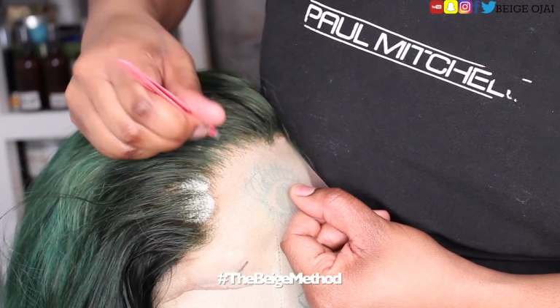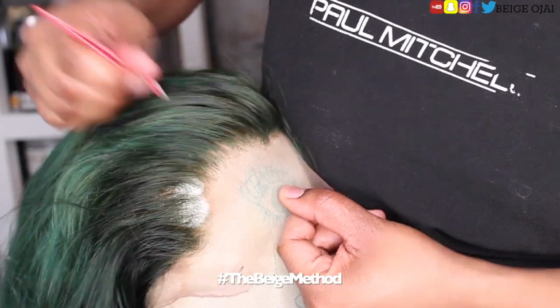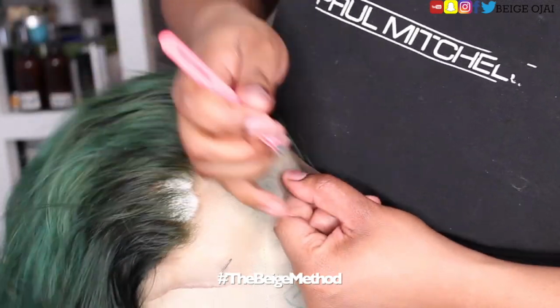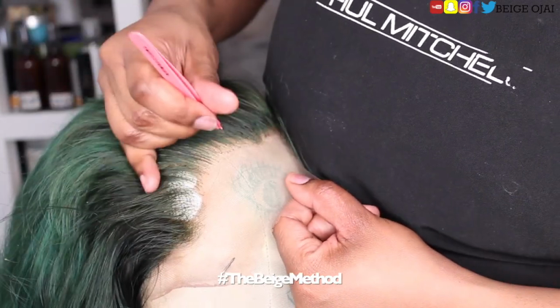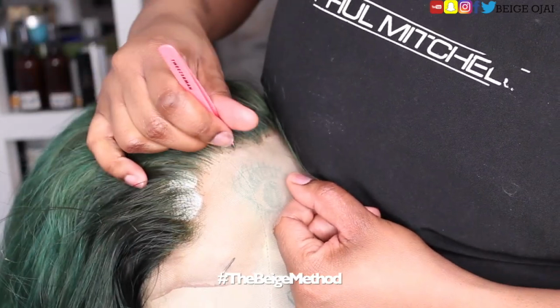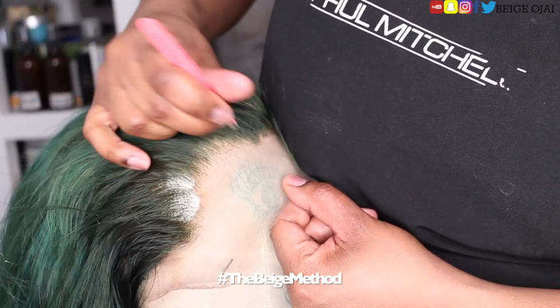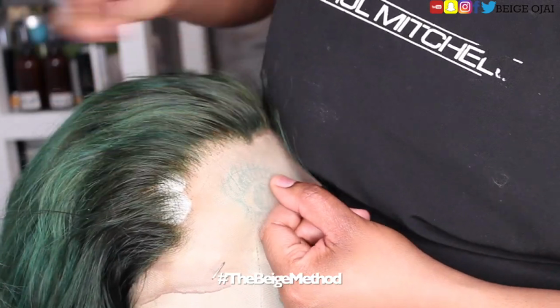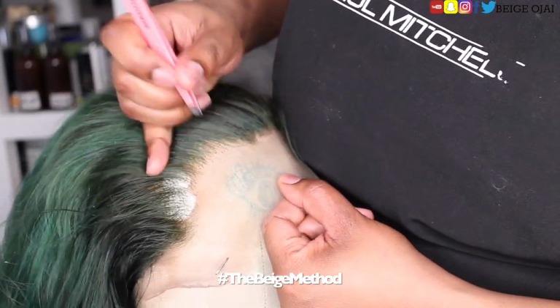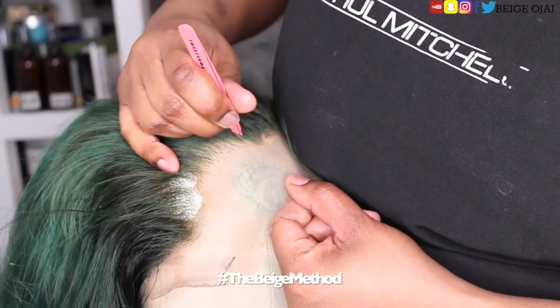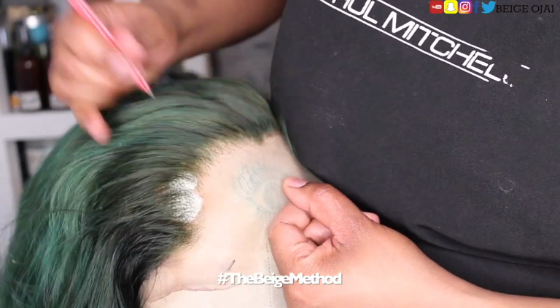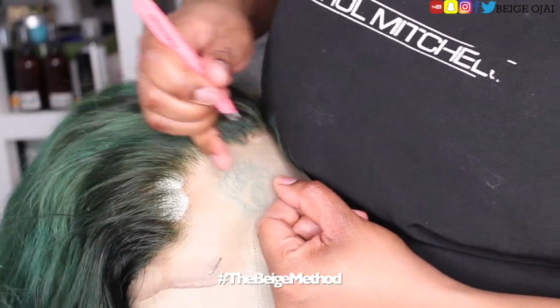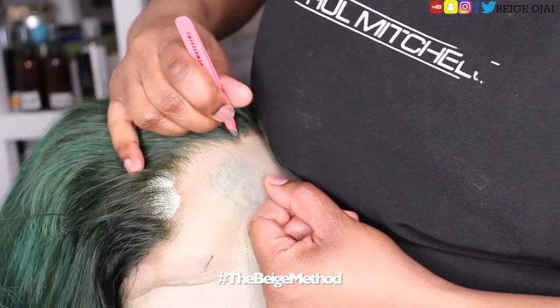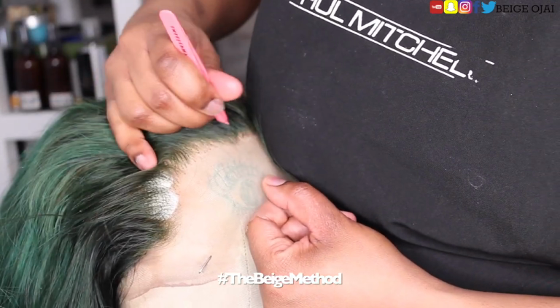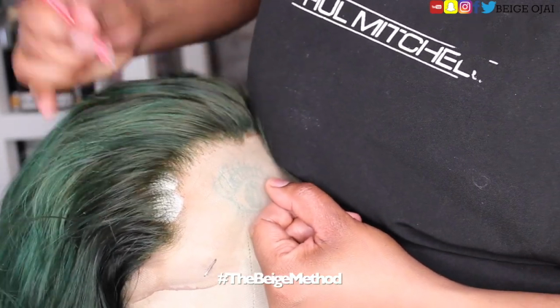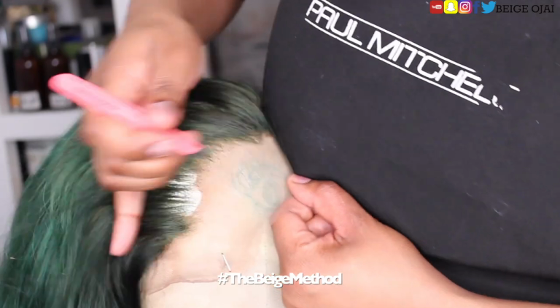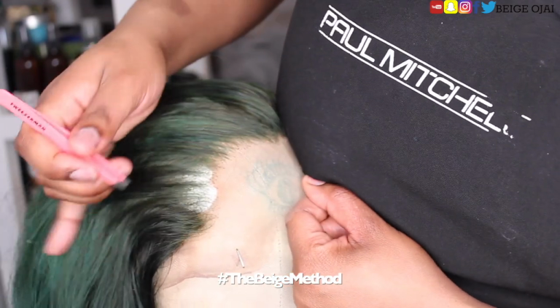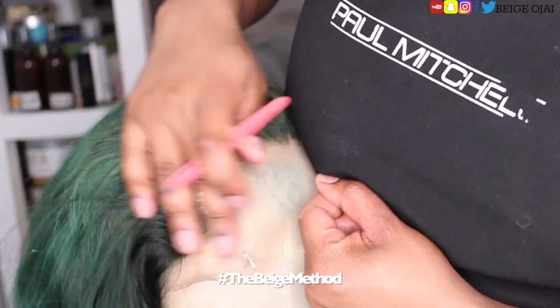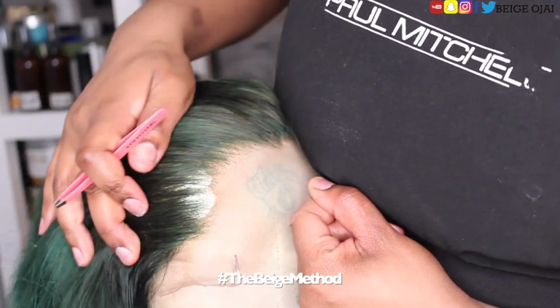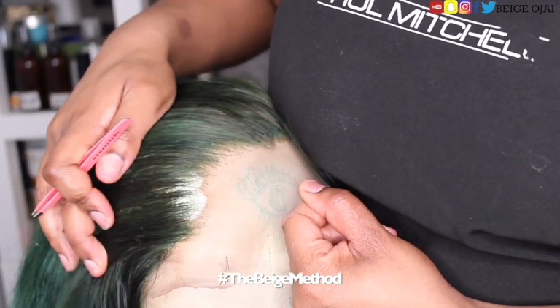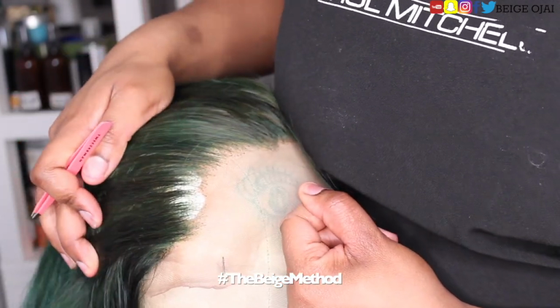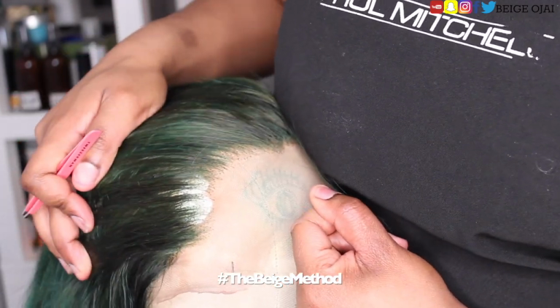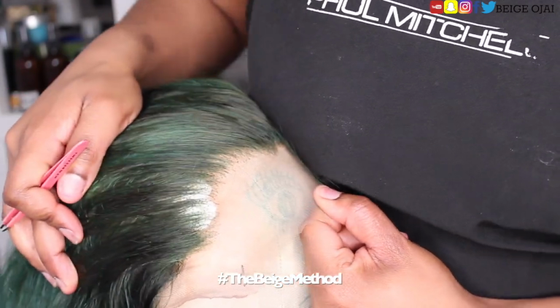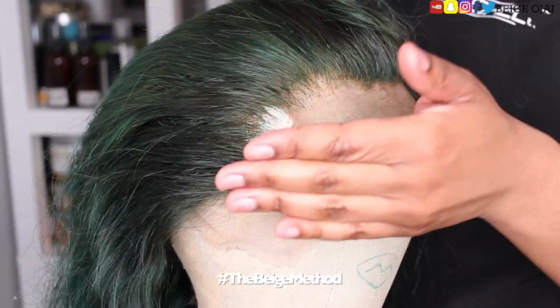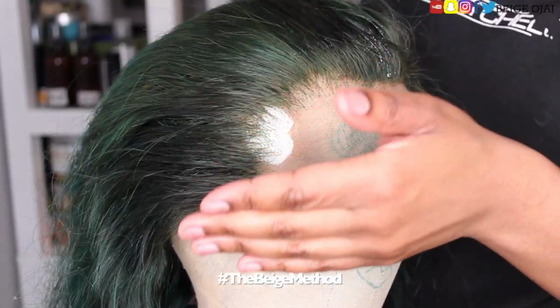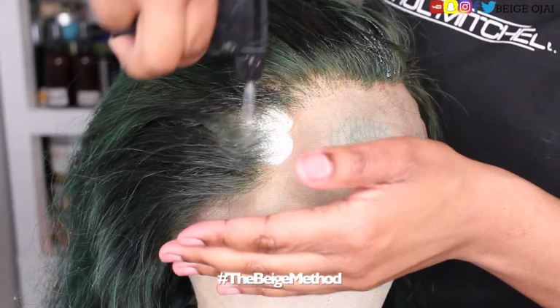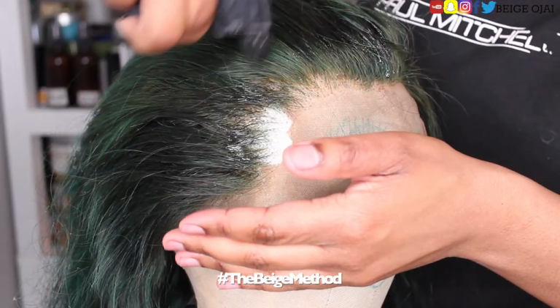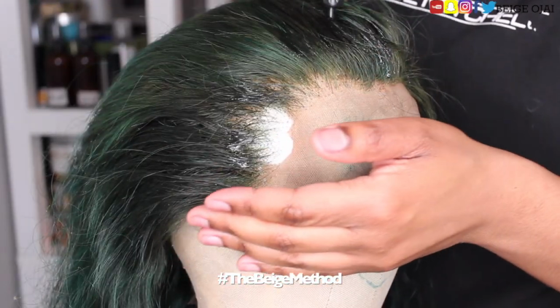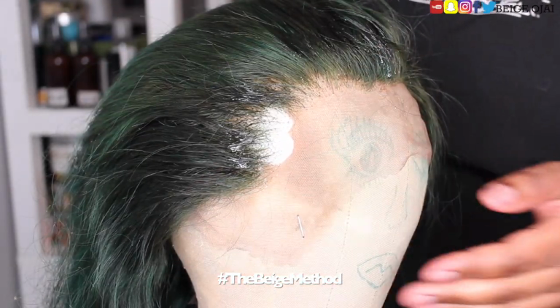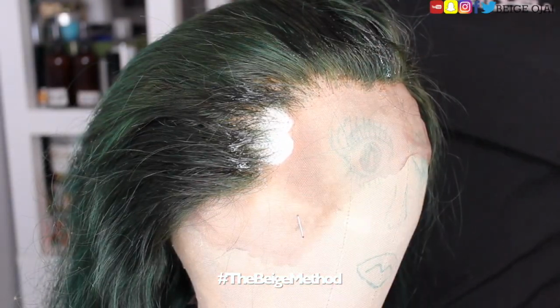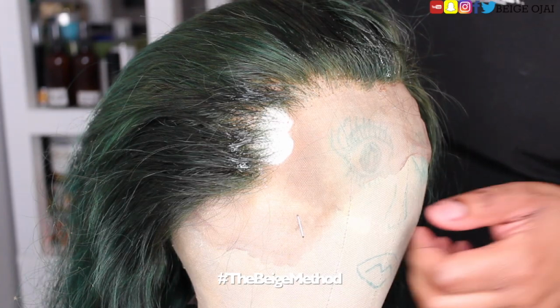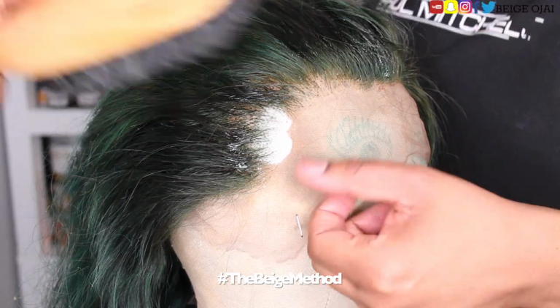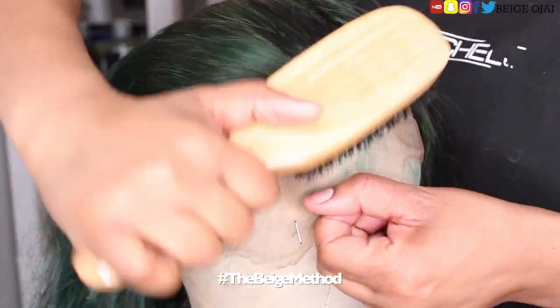You can see me right now plucking the hairline of this wig because I want it to look as natural and beautiful as possible. To pluck the hairline, I will be doing the Beige method of zigzag plucking and parting.